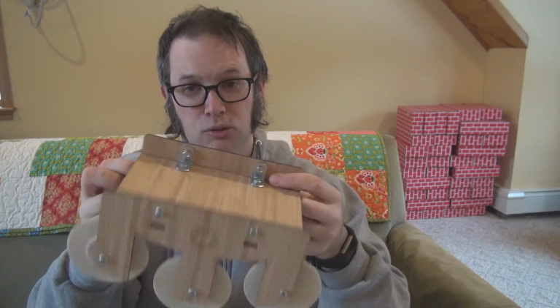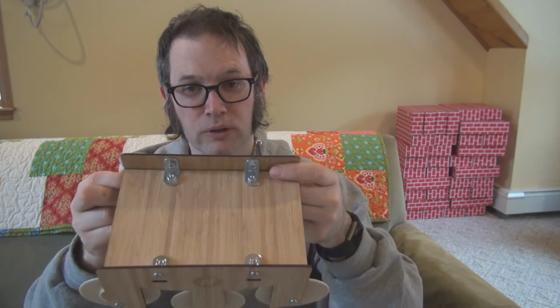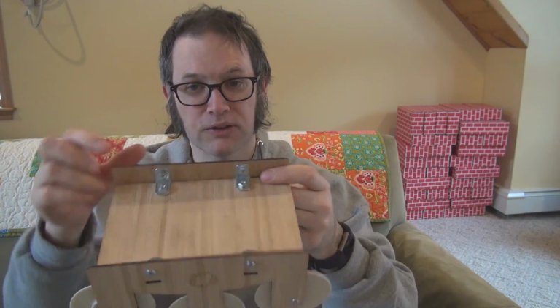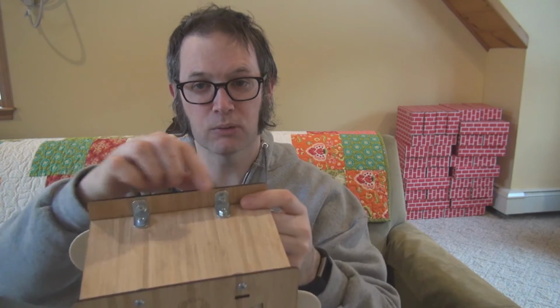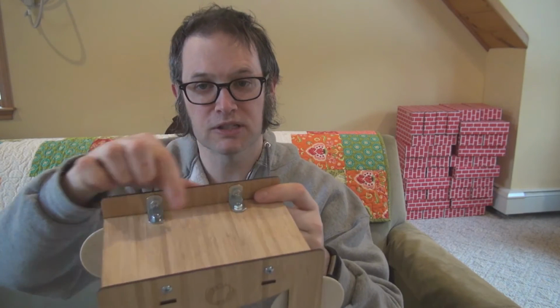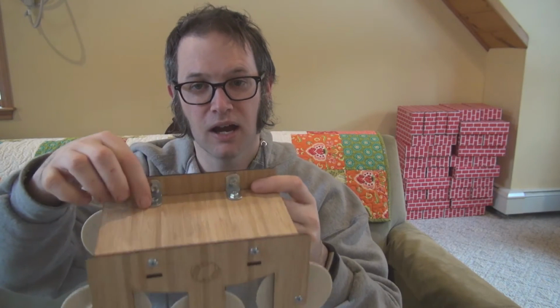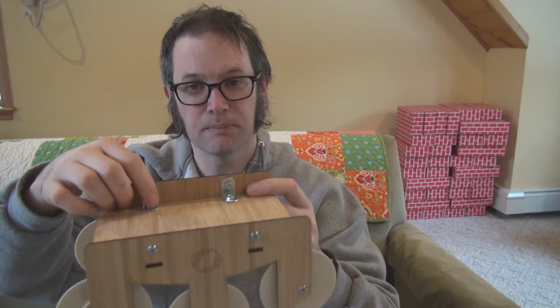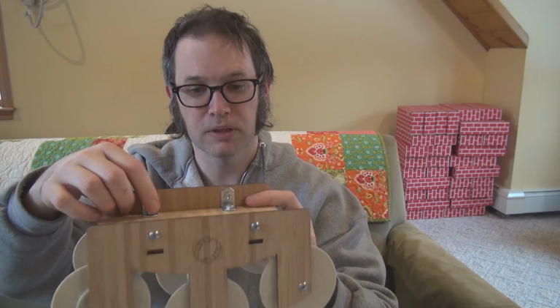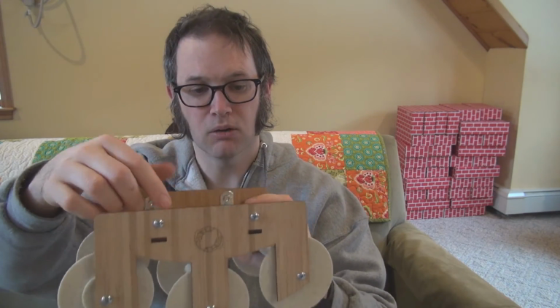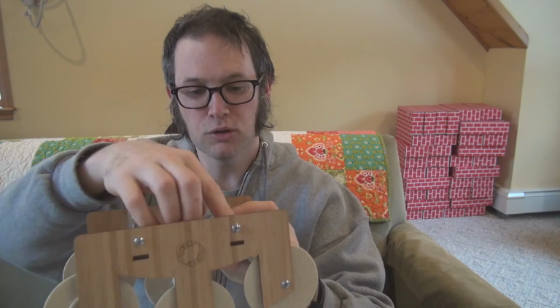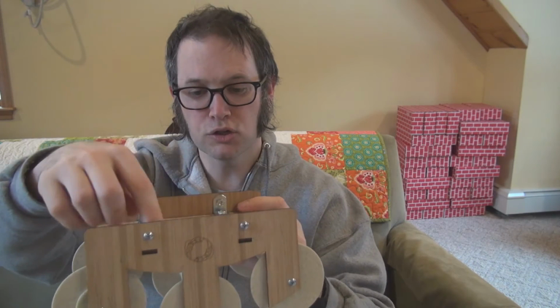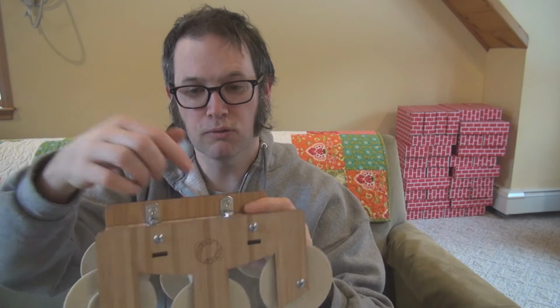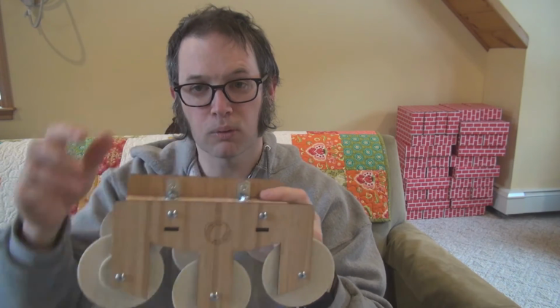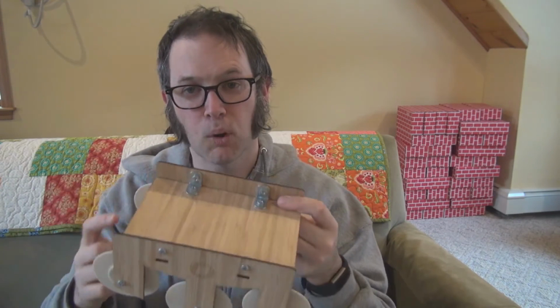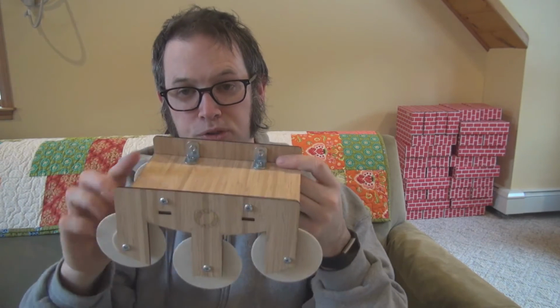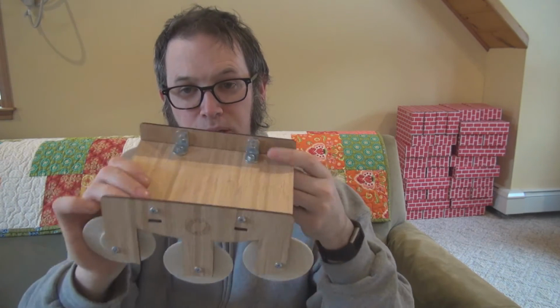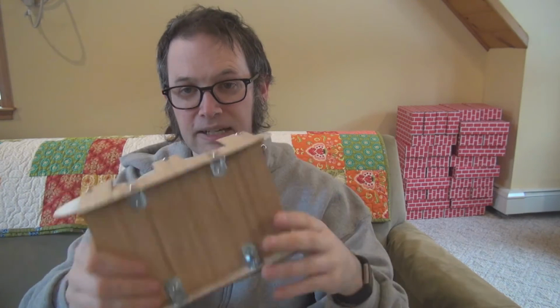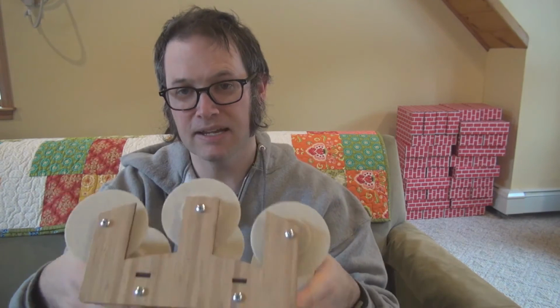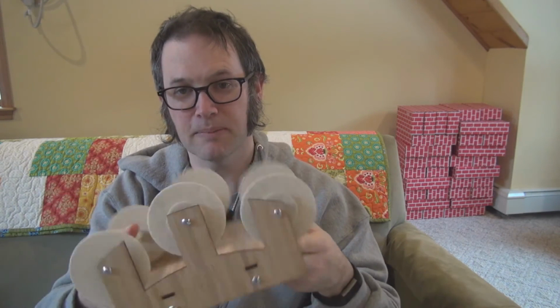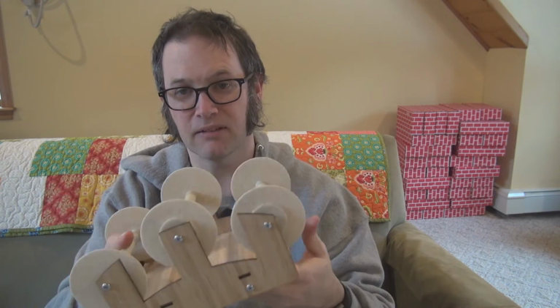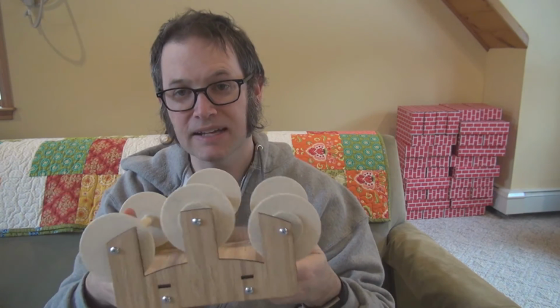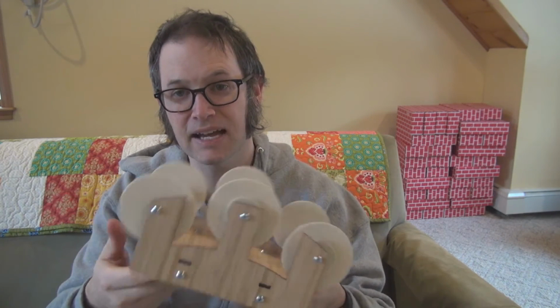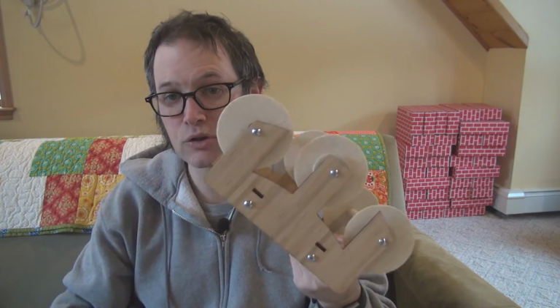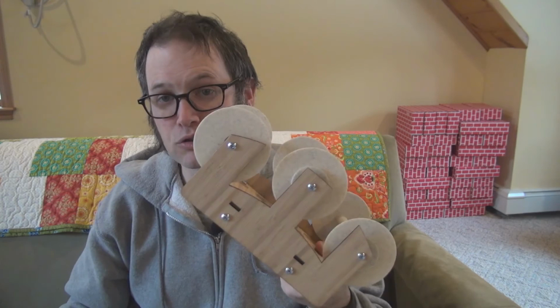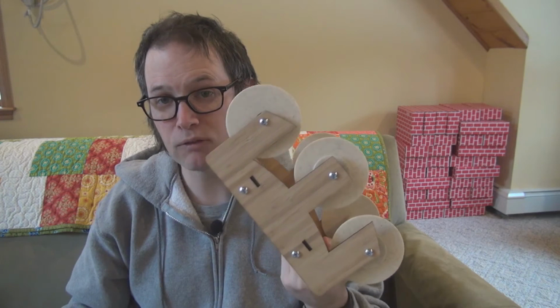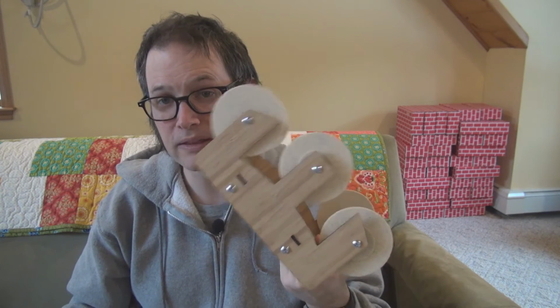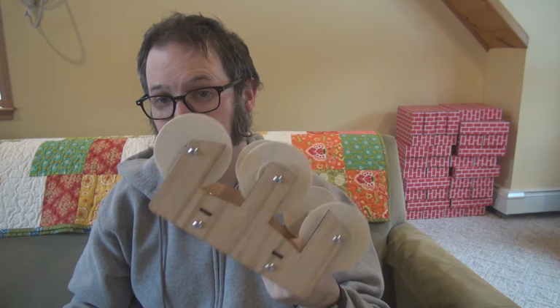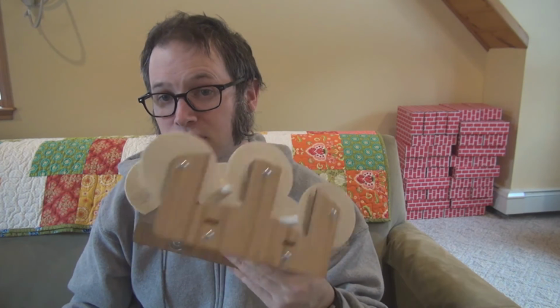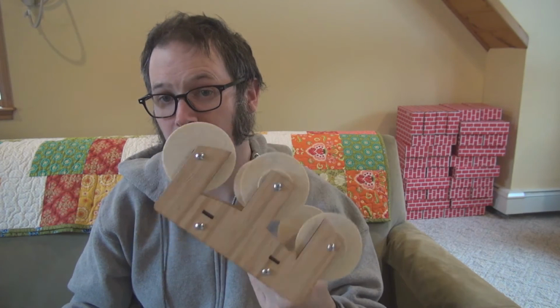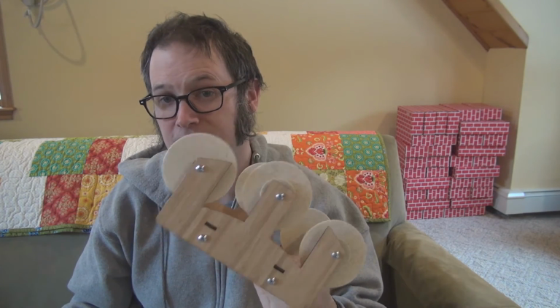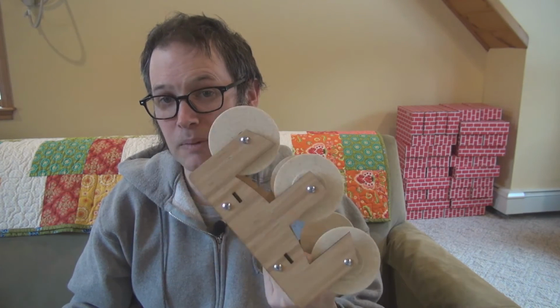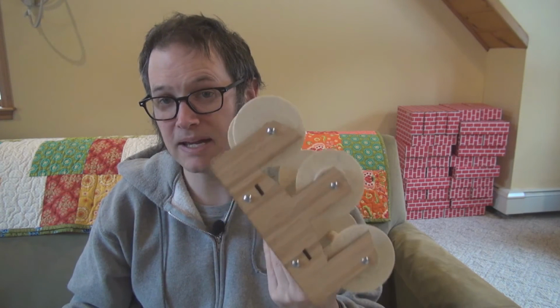It's held together with just four bolts — you can undo them really quickly and make it a flat design if you're trying to travel with it and don't want it to take up much space.